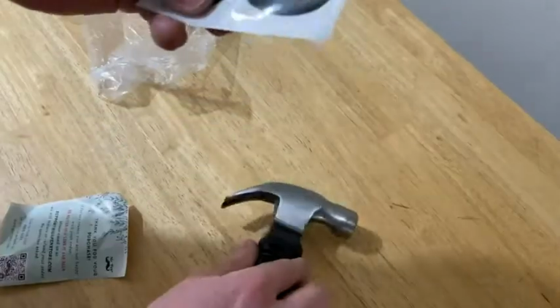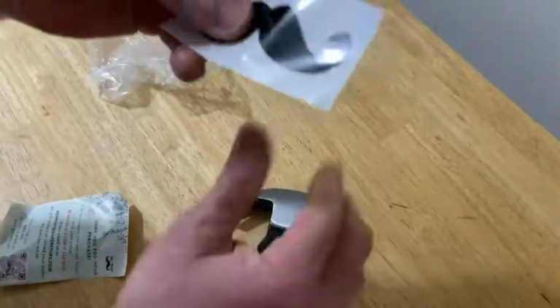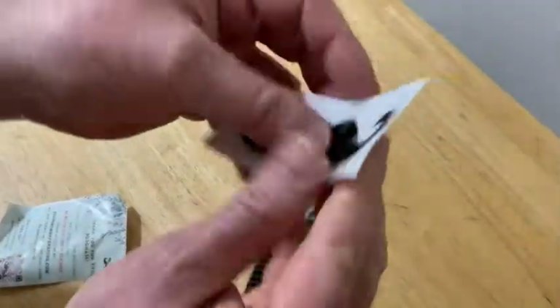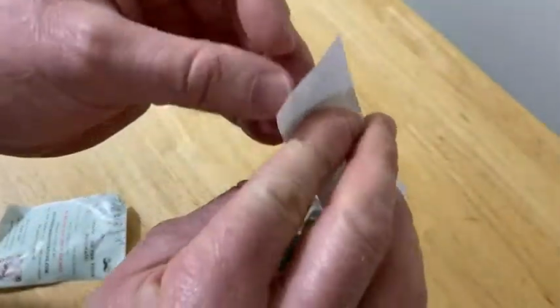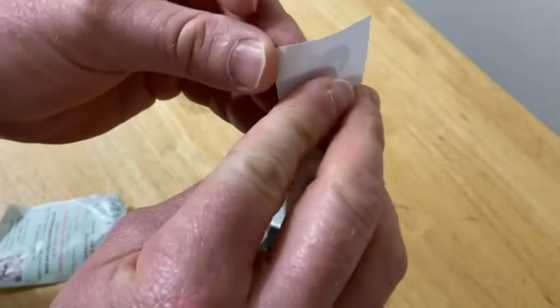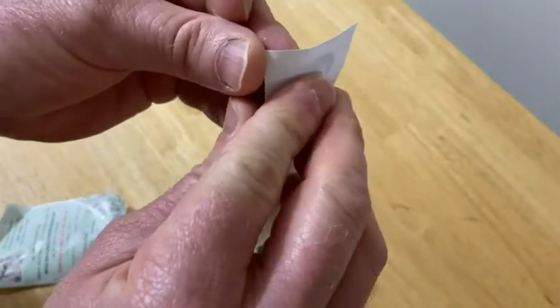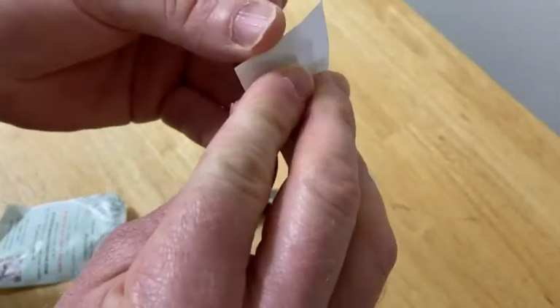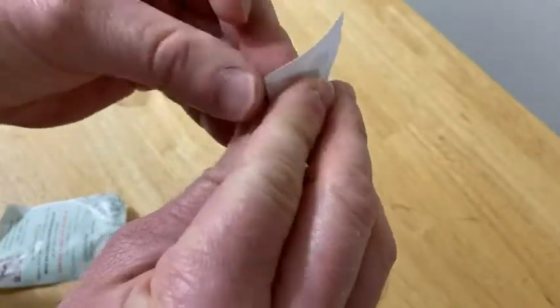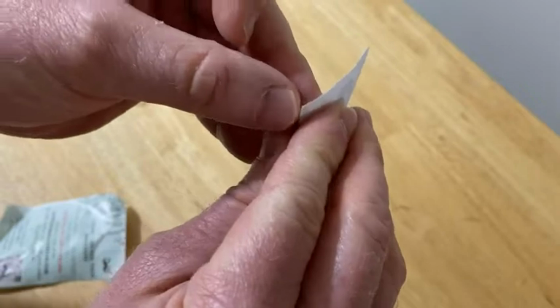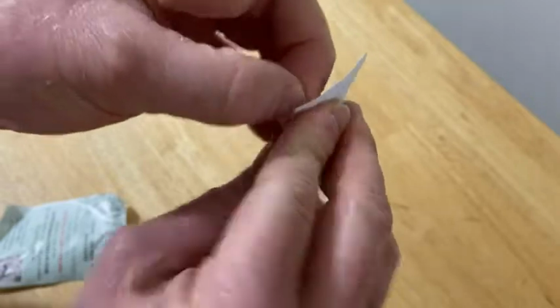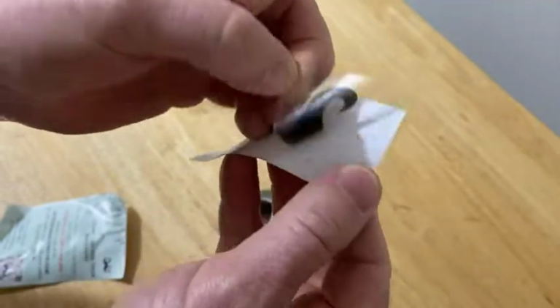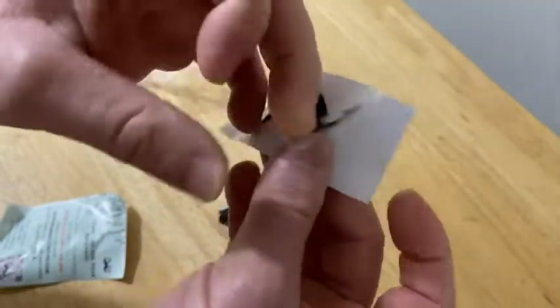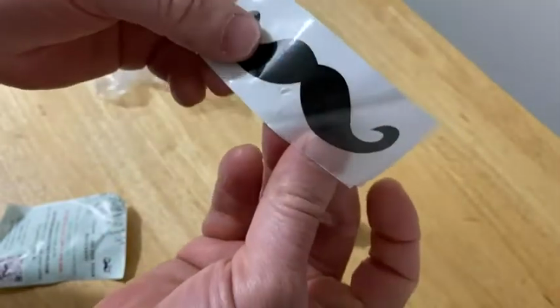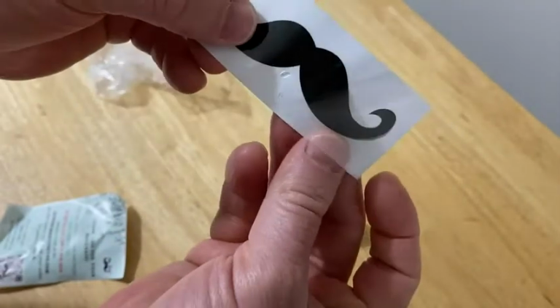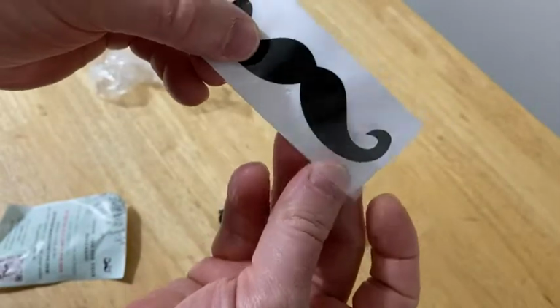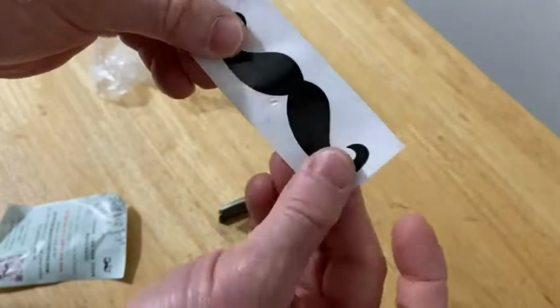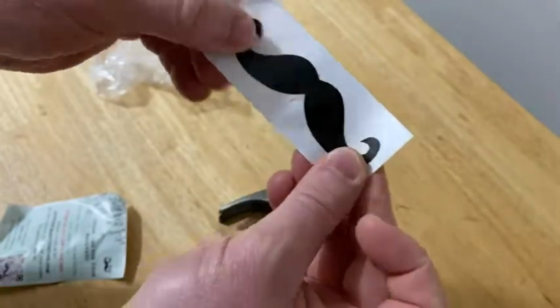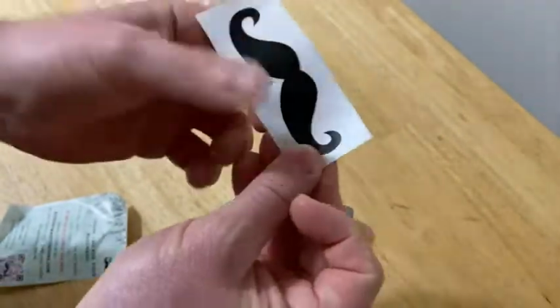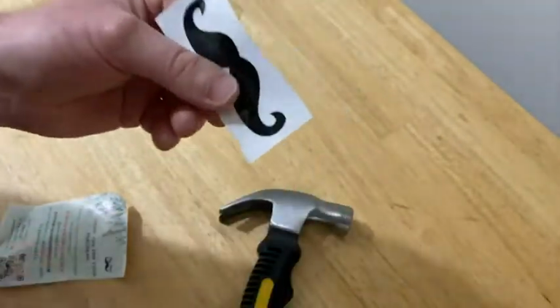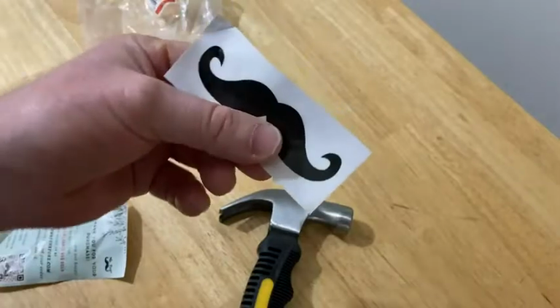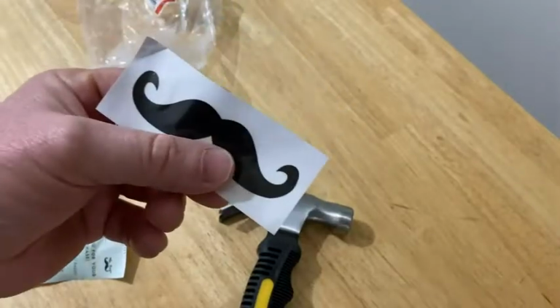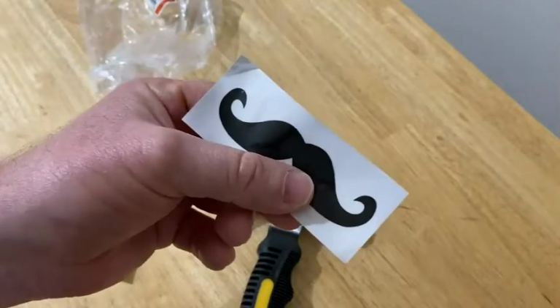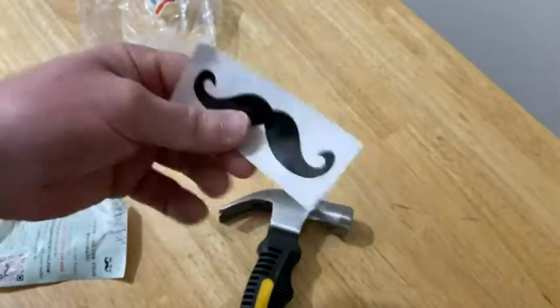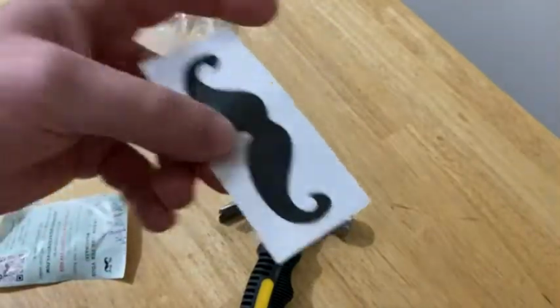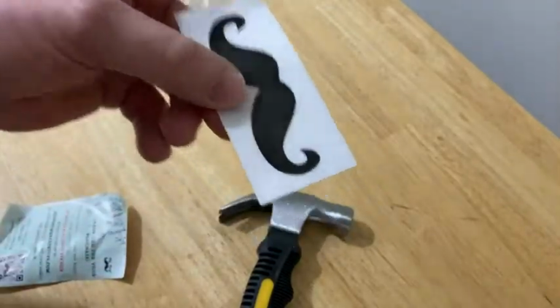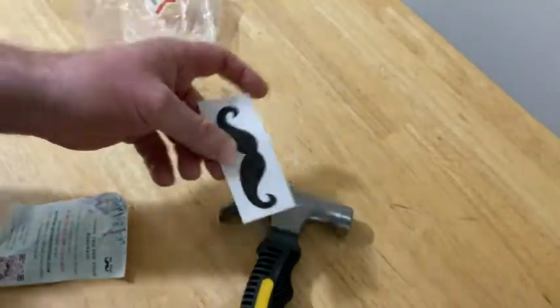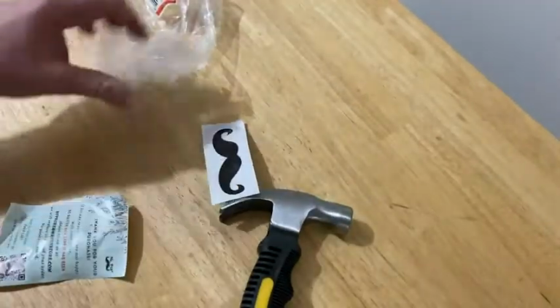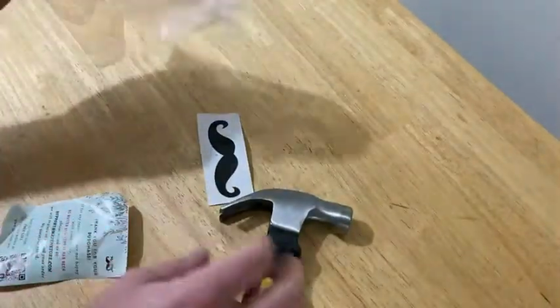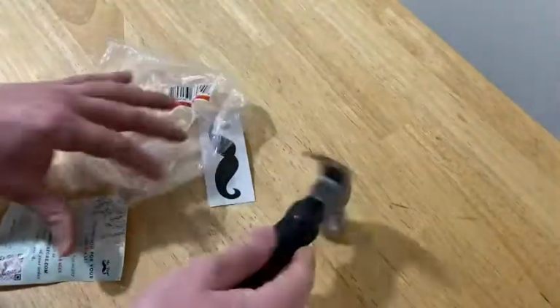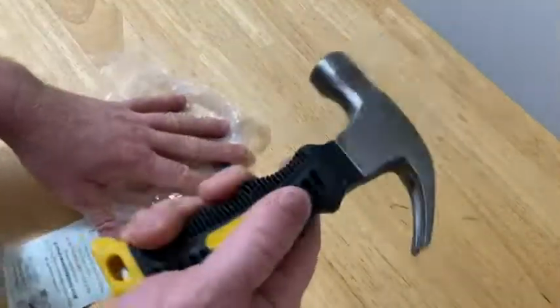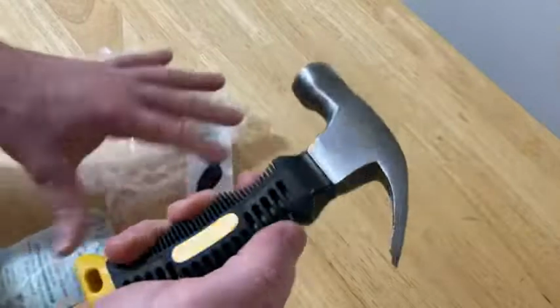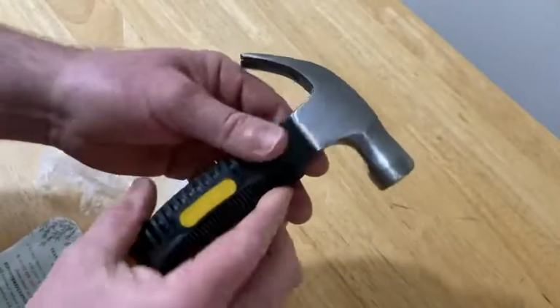It also comes with this mustache — let's see what this is. That's a sticker! I have to figure out what I'm going to do with this because it's kind of fun. So you get a sticker for free when you buy this hammer.